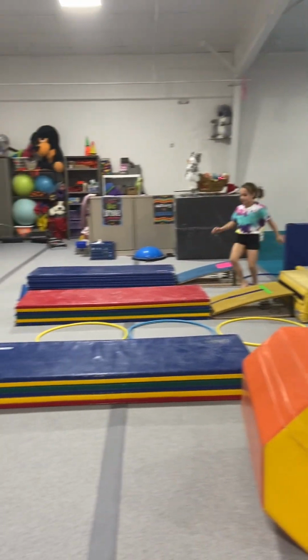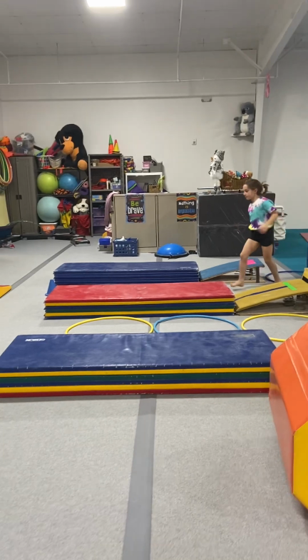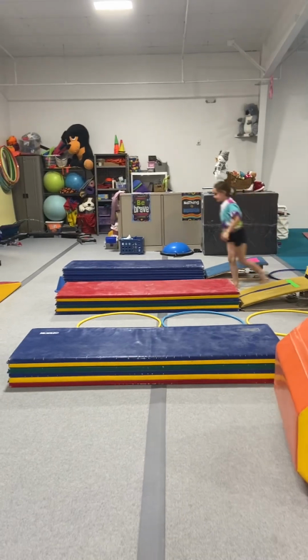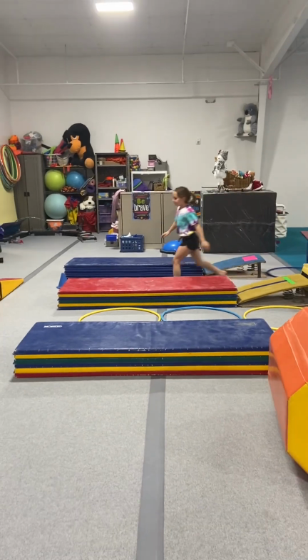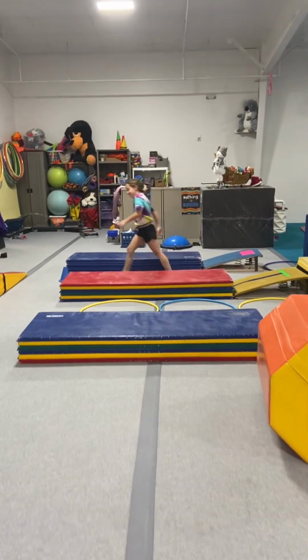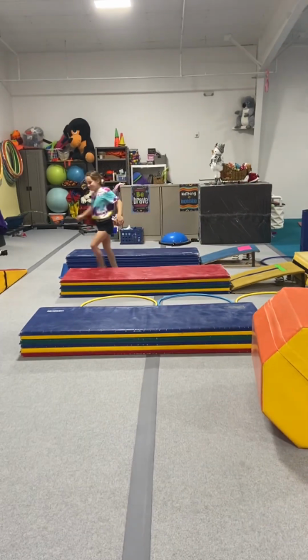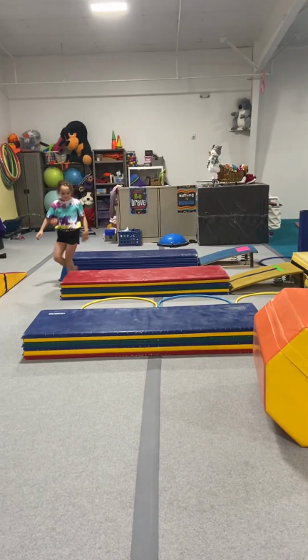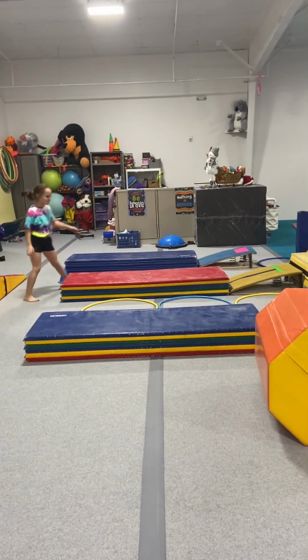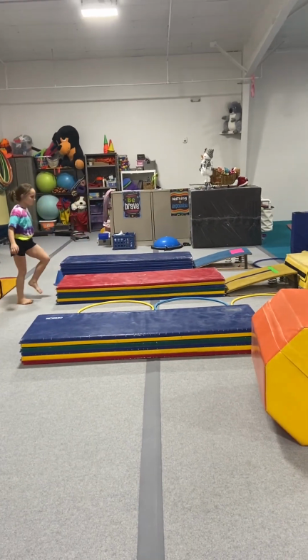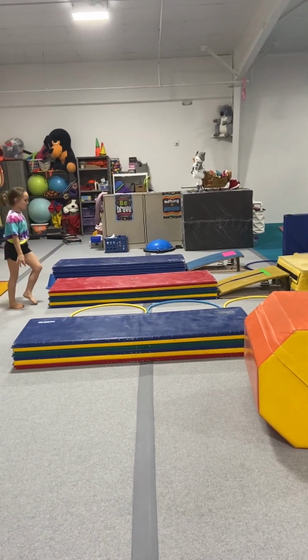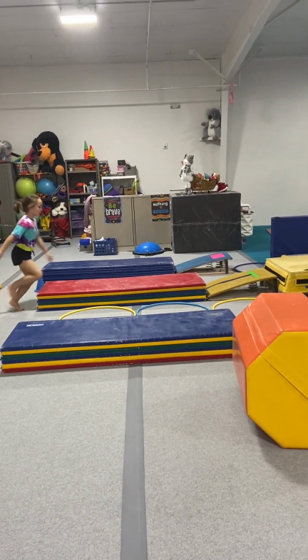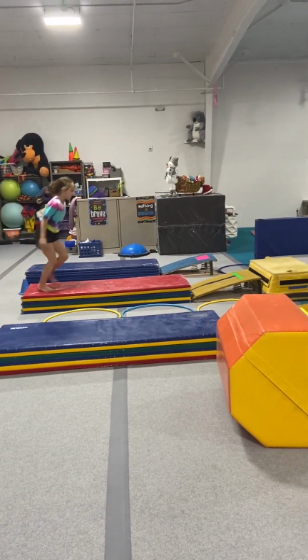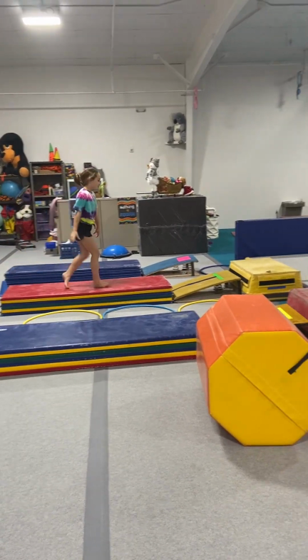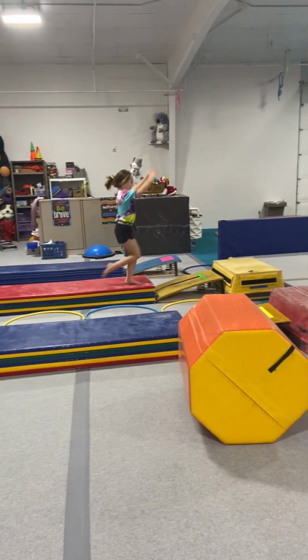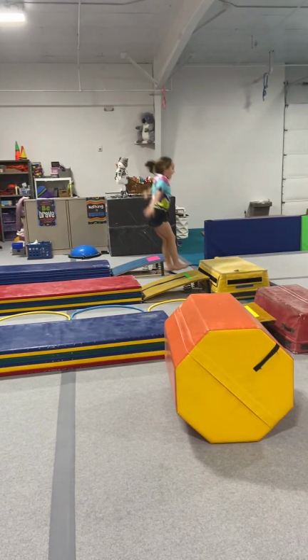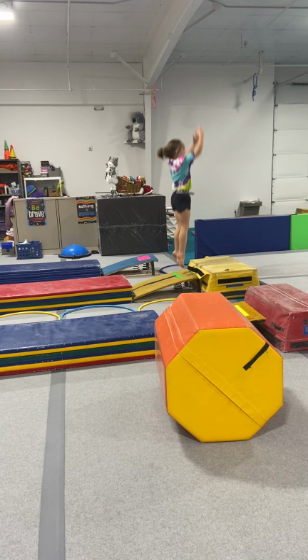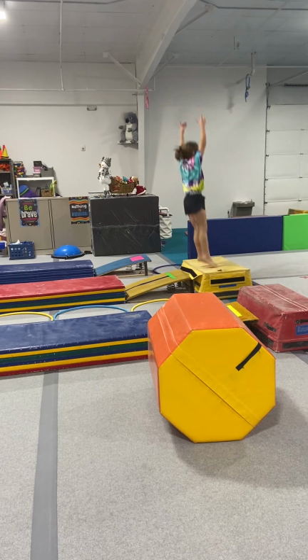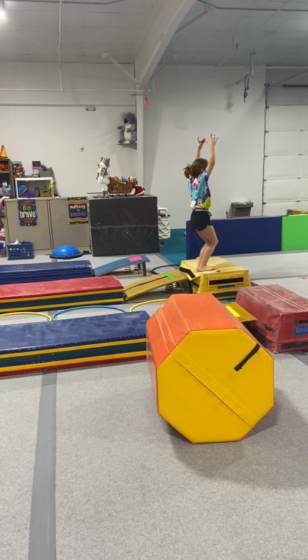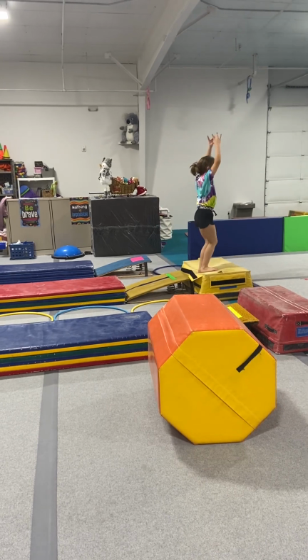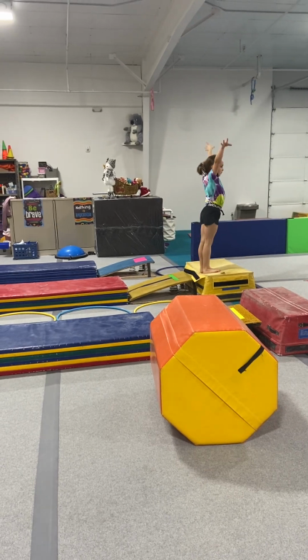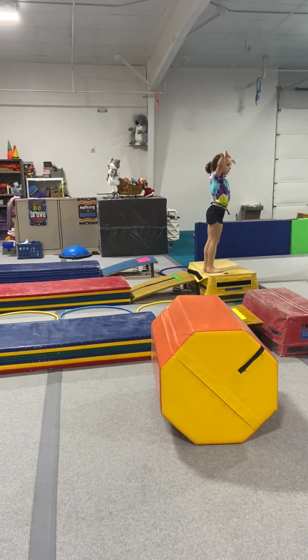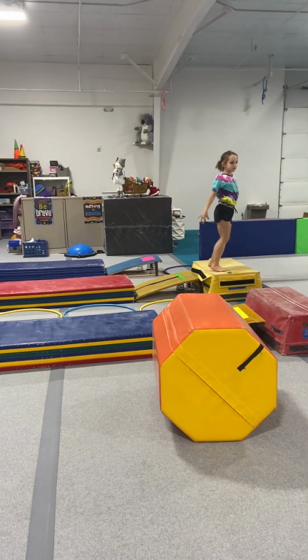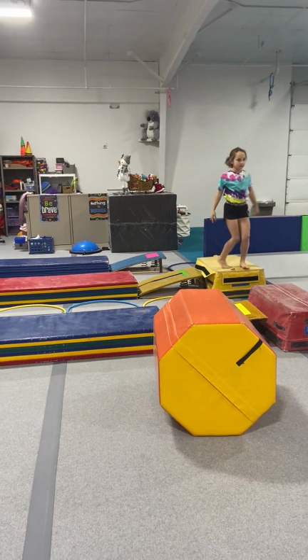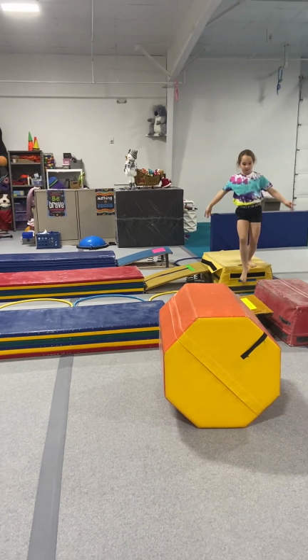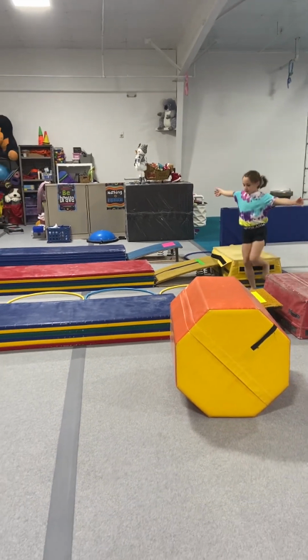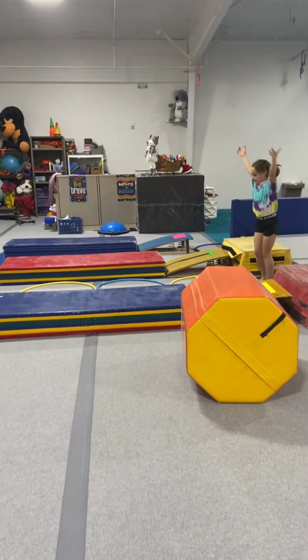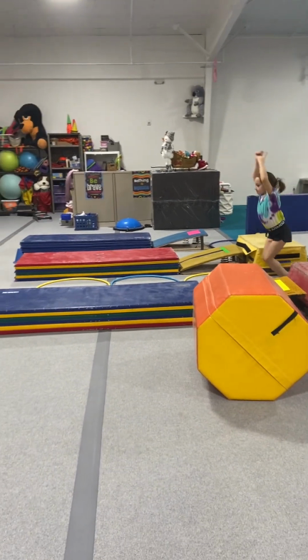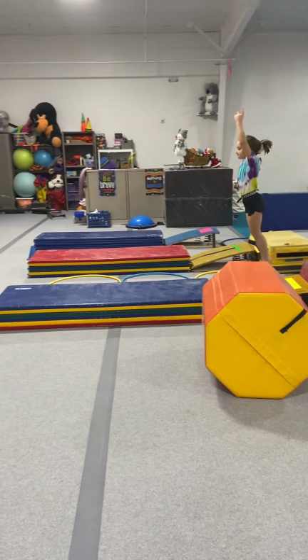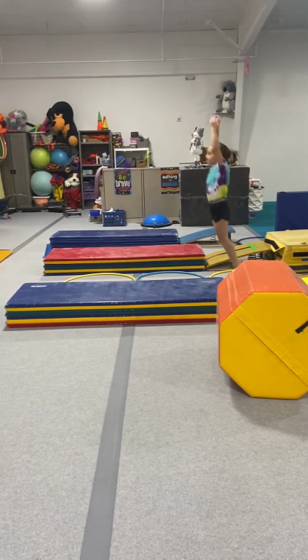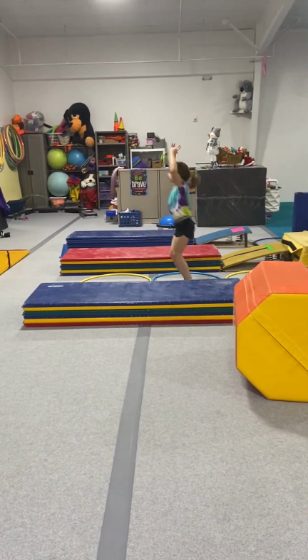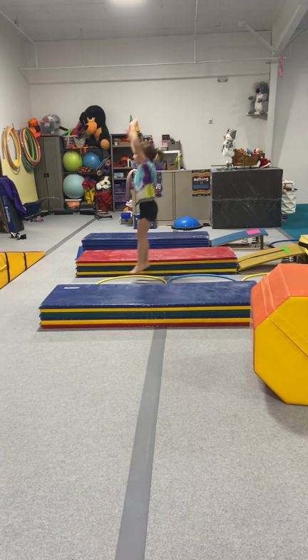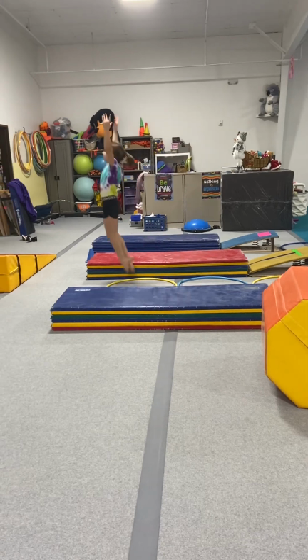Next station: run, arm circle, jump, freeze. And then they're going to jump through the hula hoop. Big jumps. Good.